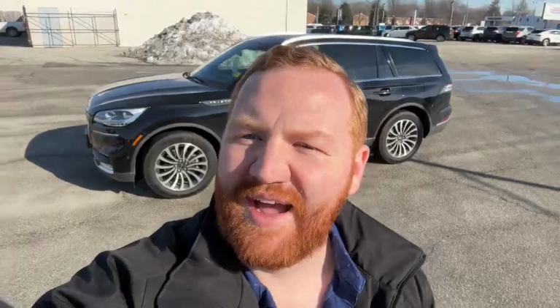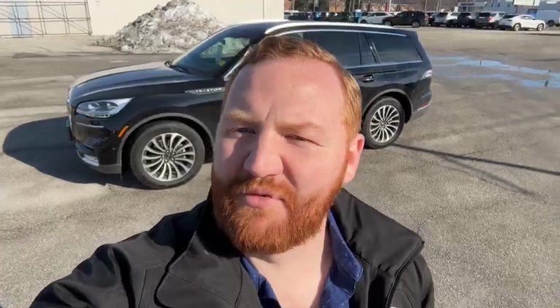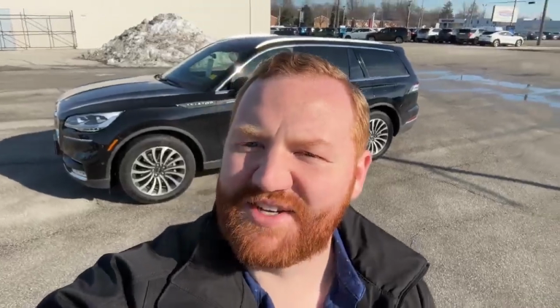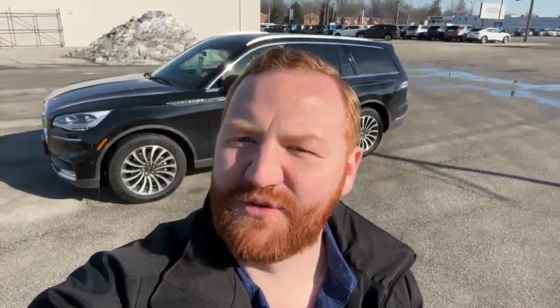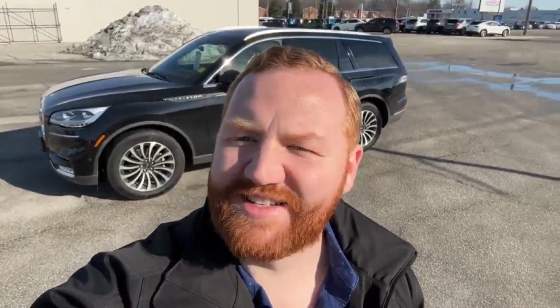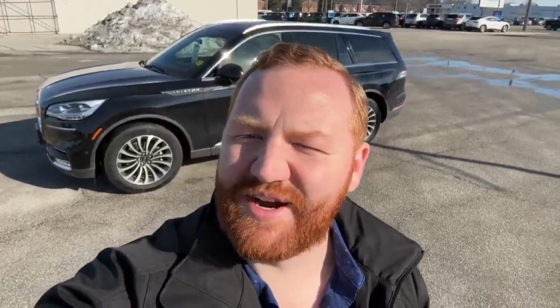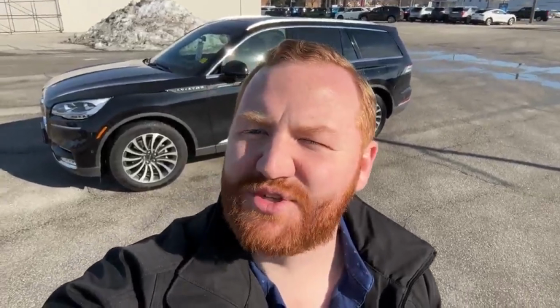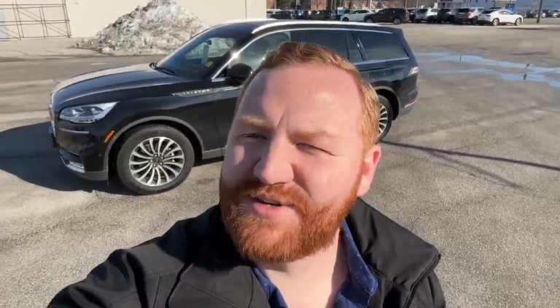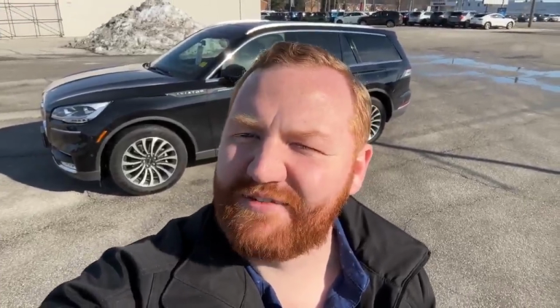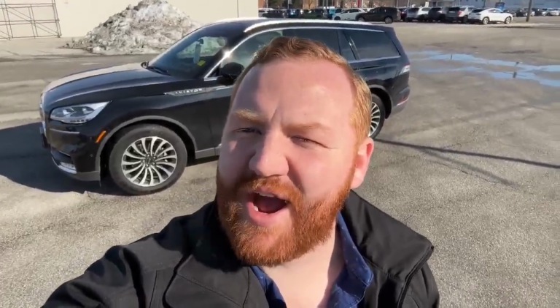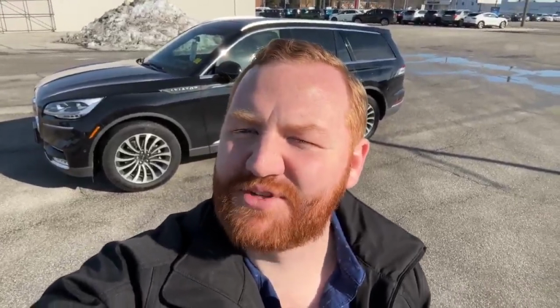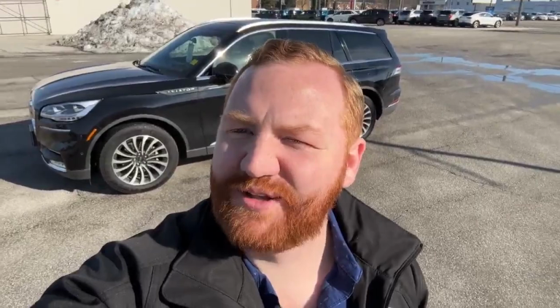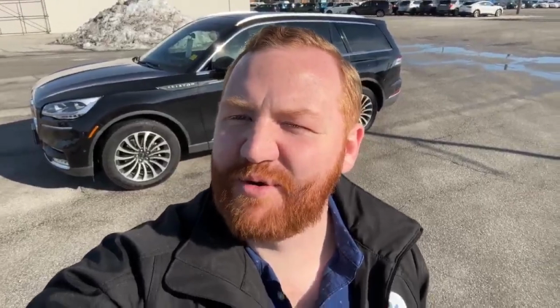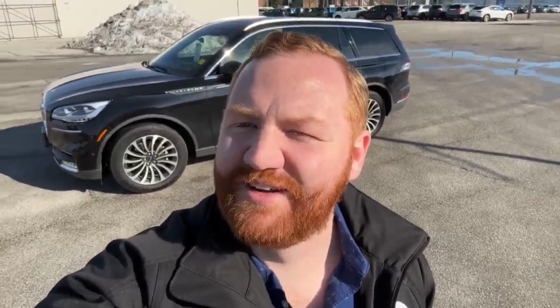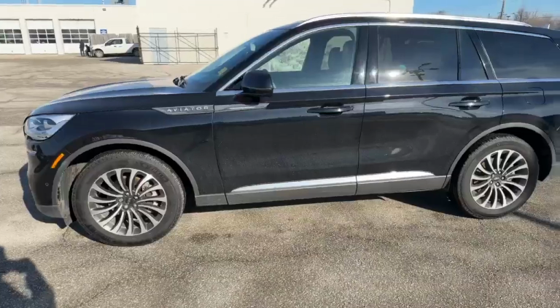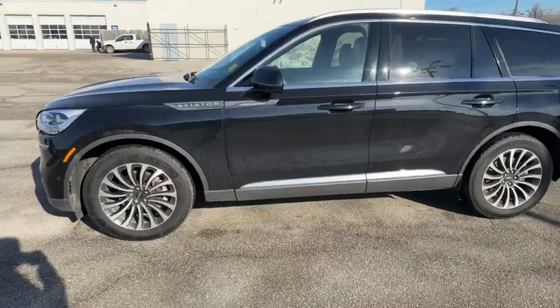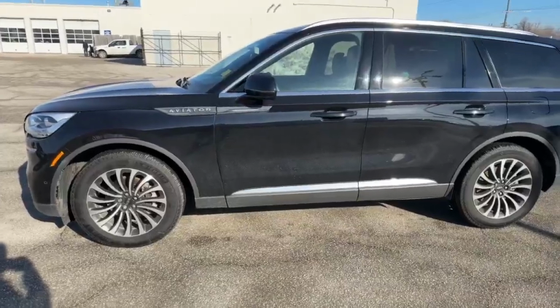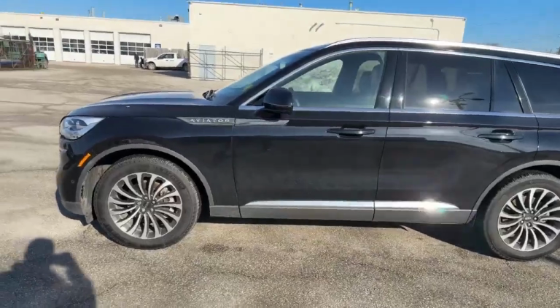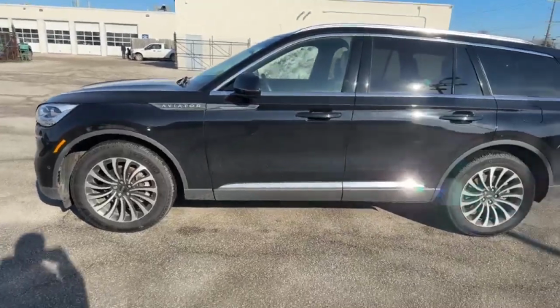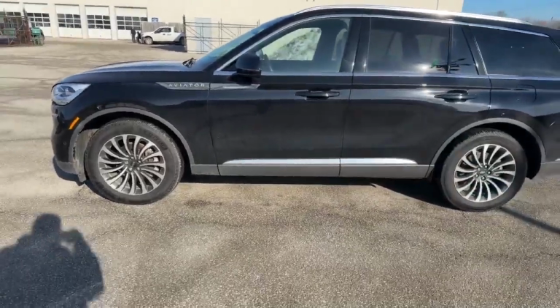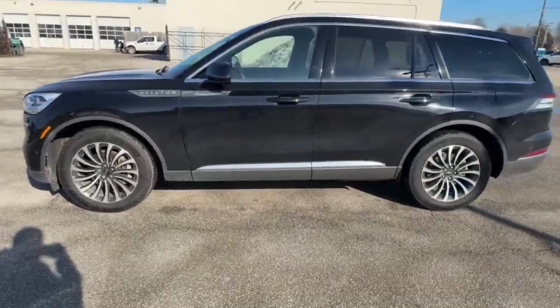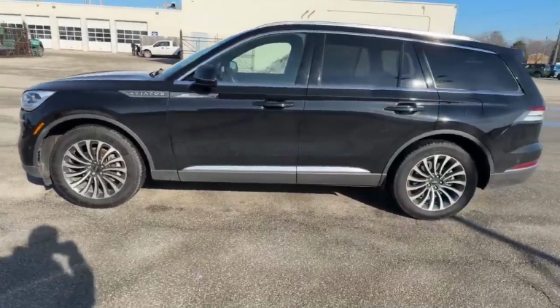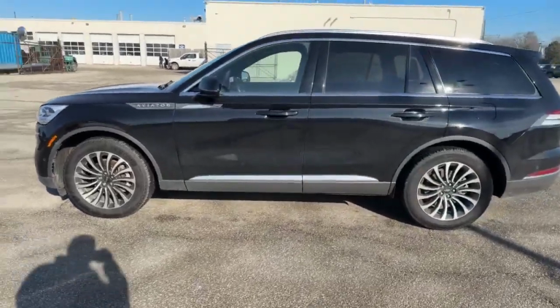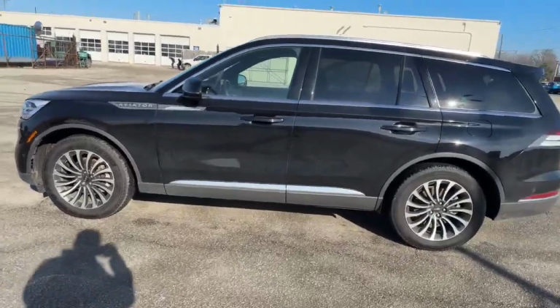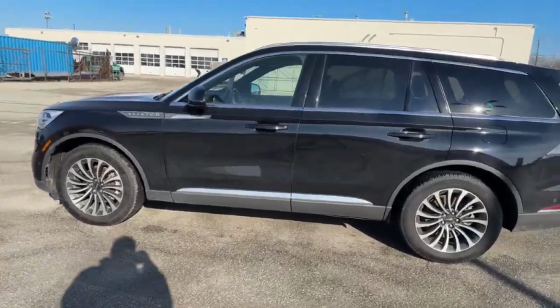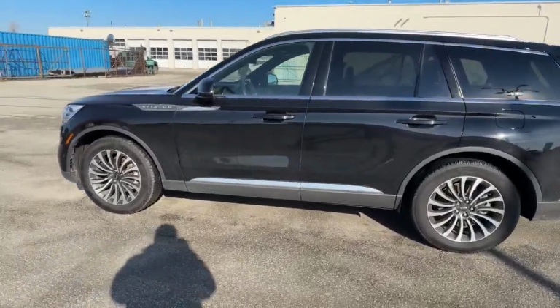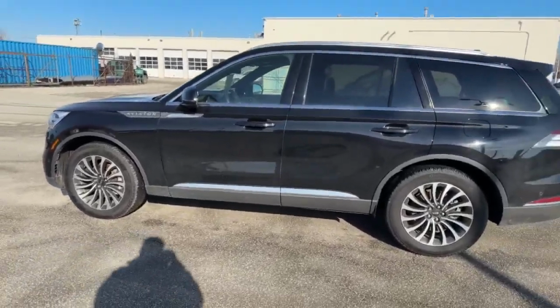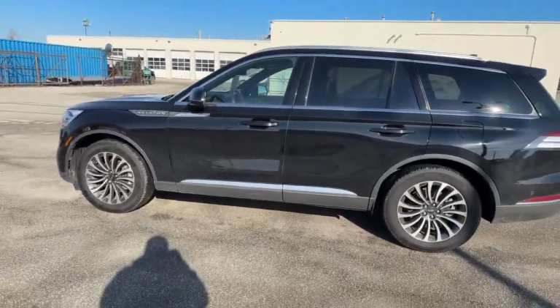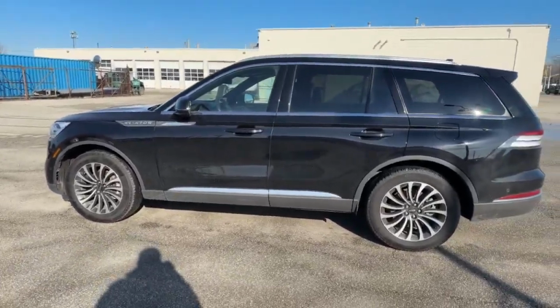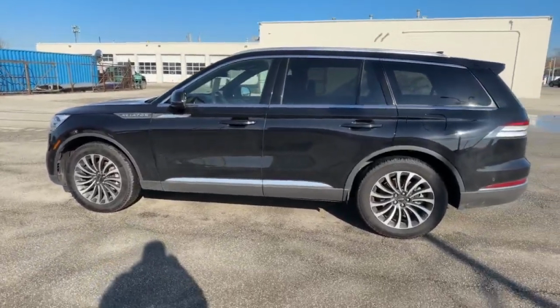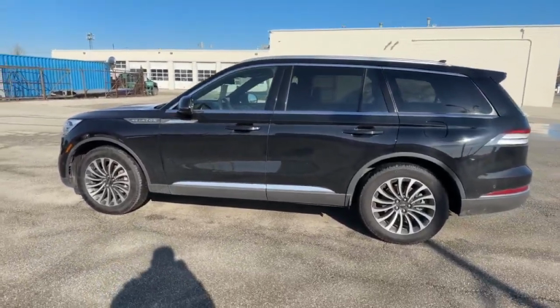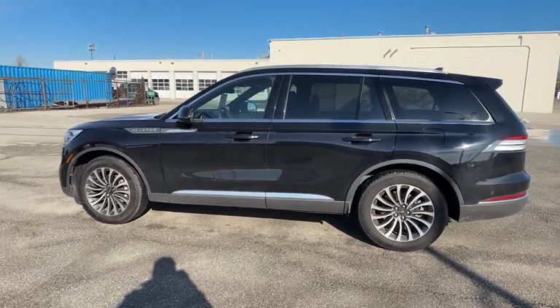How's it going everyone? It's Justin here at Finch Ford, Lincoln in Sarnia, Ontario. I got a 2022 Lincoln Aviator behind me. I just wanted to show you a little bit more about it. Here it is — 2022 Lincoln Aviator. It's in perfect condition. We rarely ever see these on our pre-owned lot and it's only got about 15,000 kilometers on it.